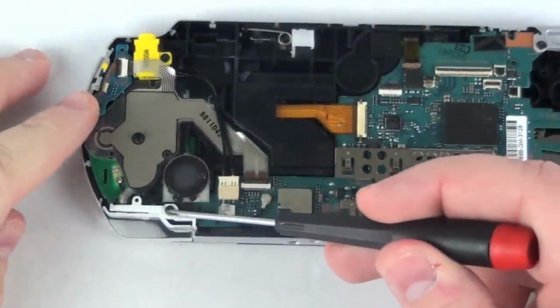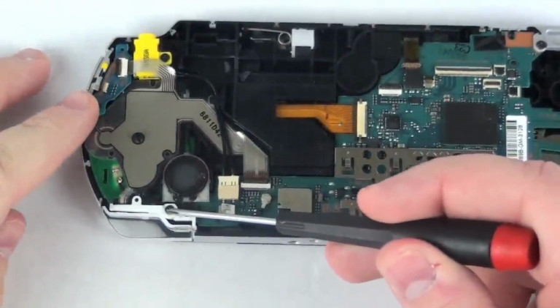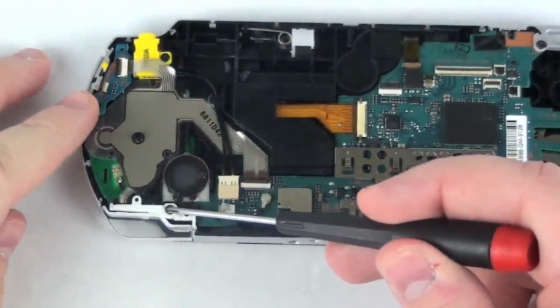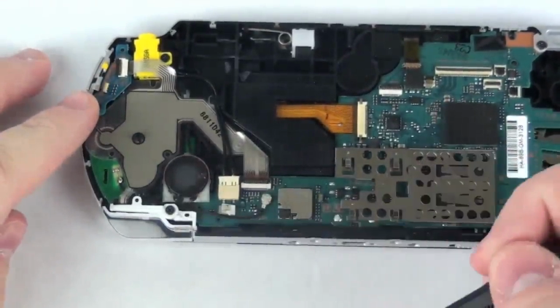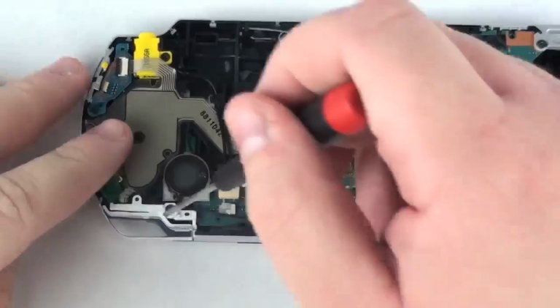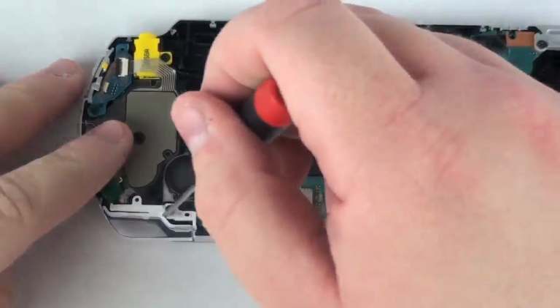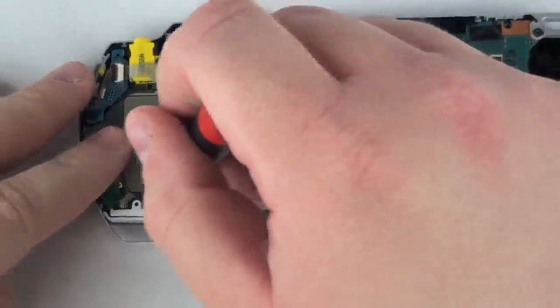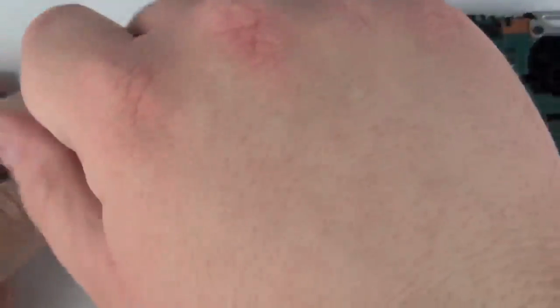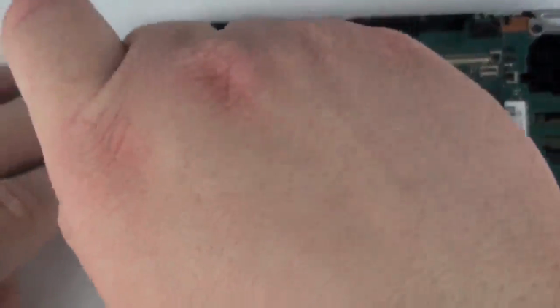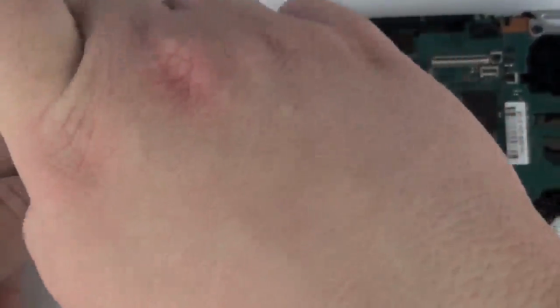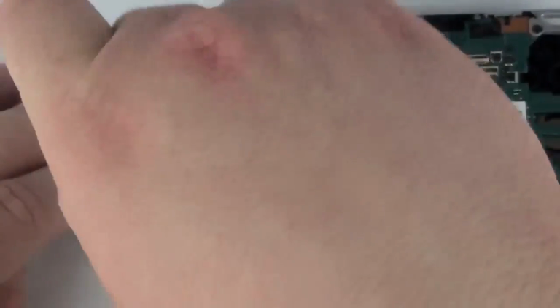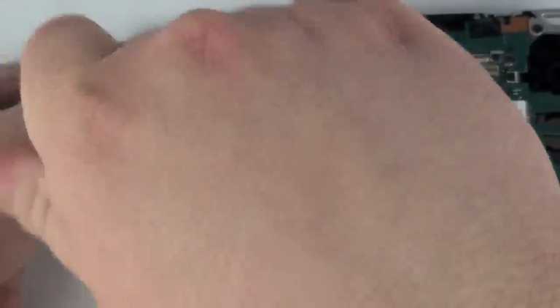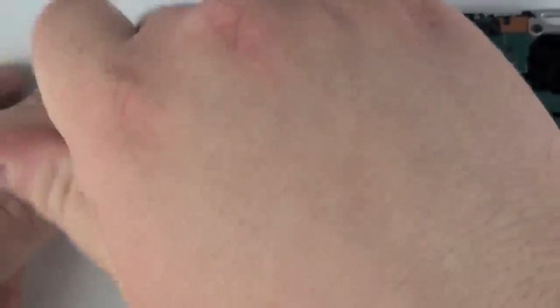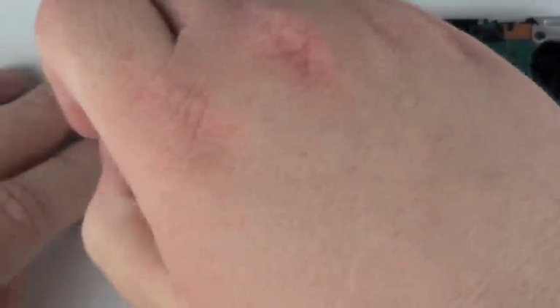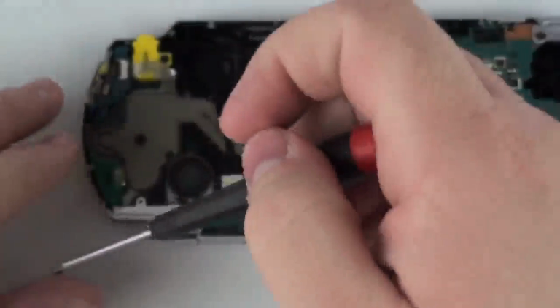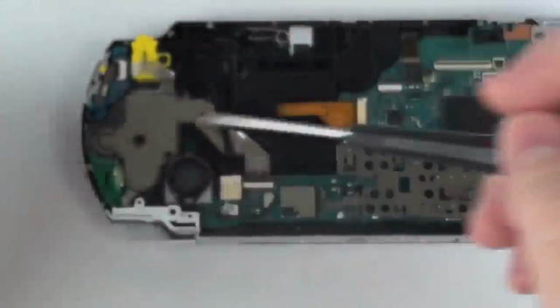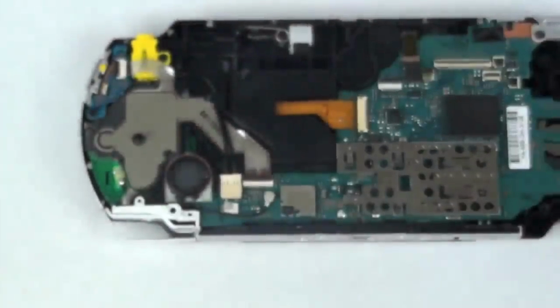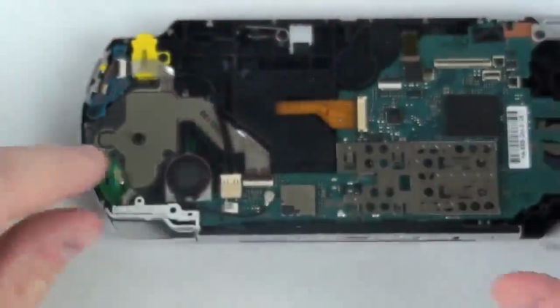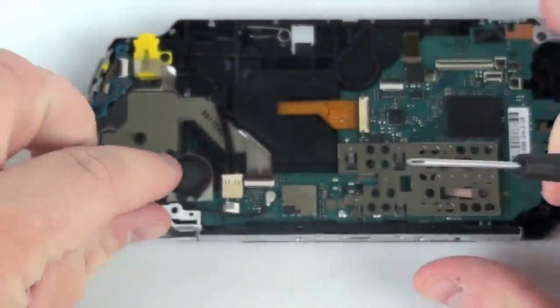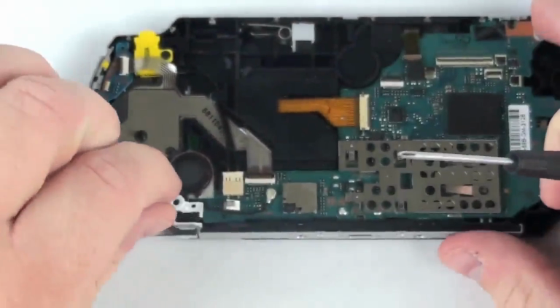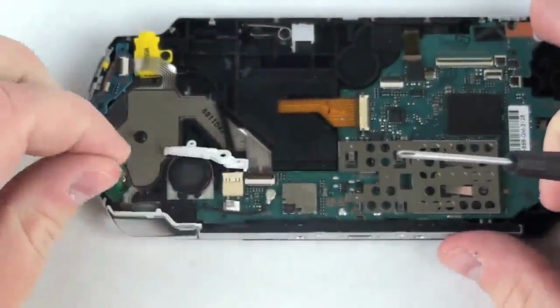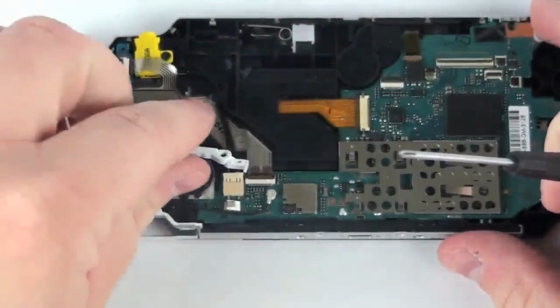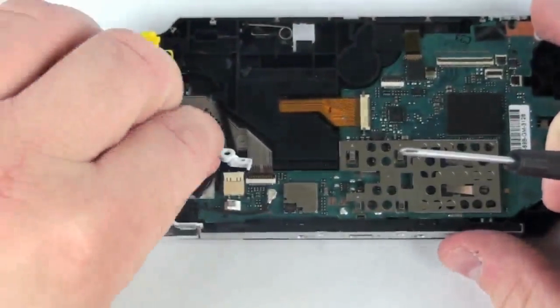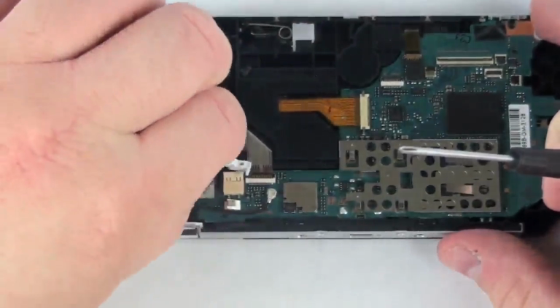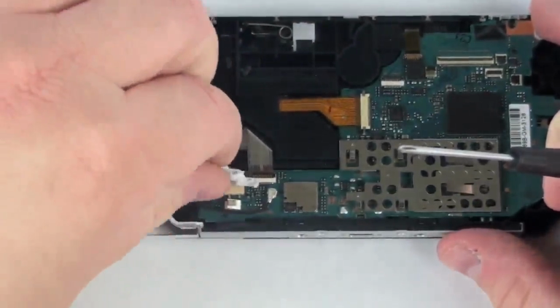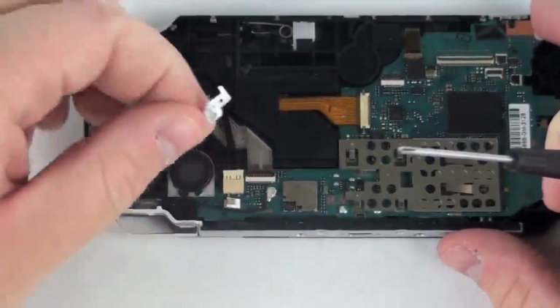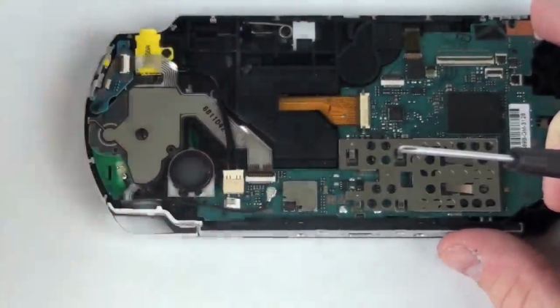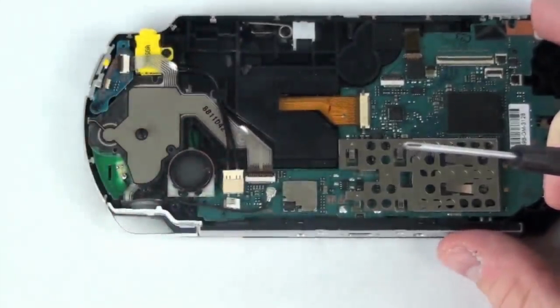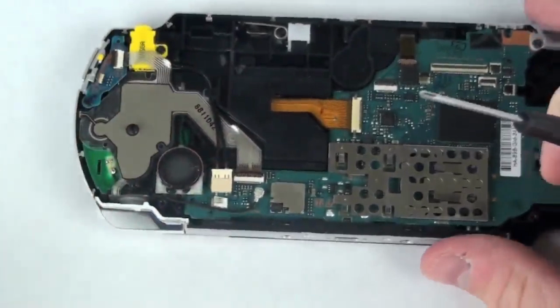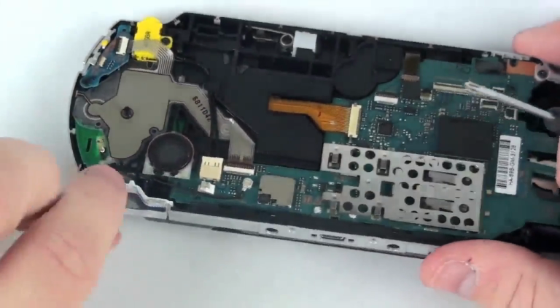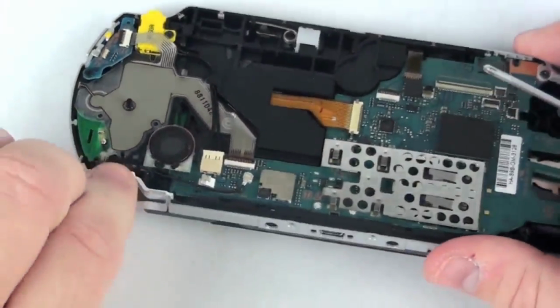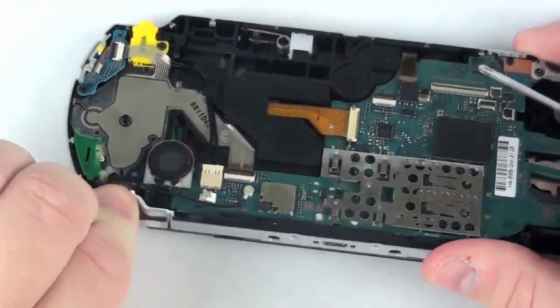Now, grab your Phillips head screwdriver and remove the Phillips head screw from the bracket holding in the right controller button. Once that is complete, the button should lift free.